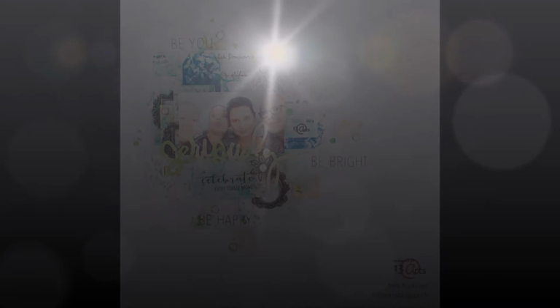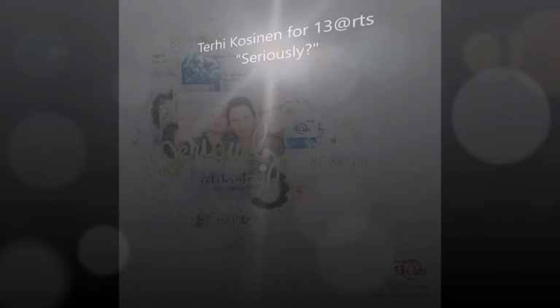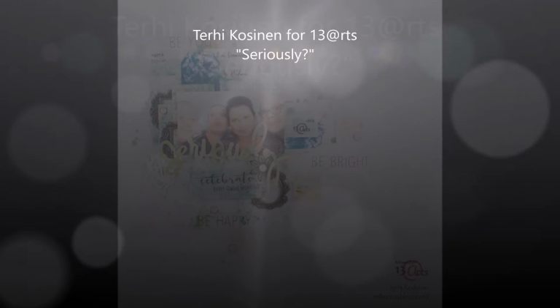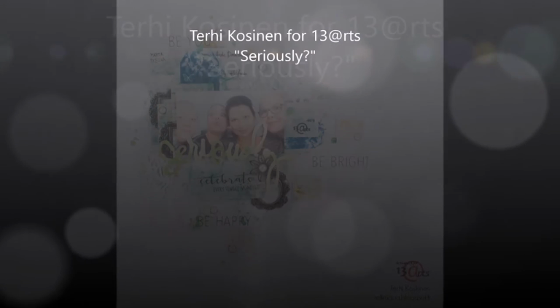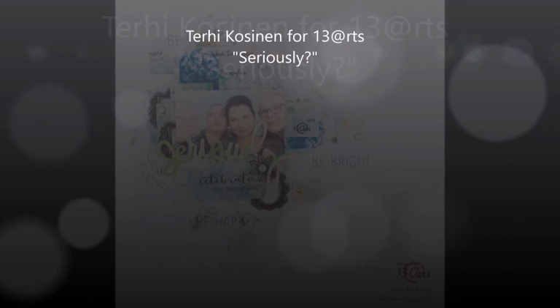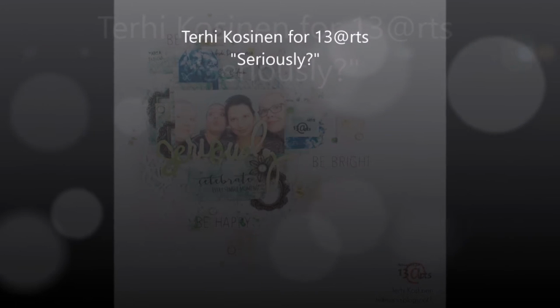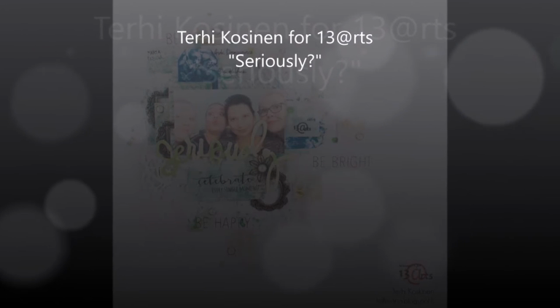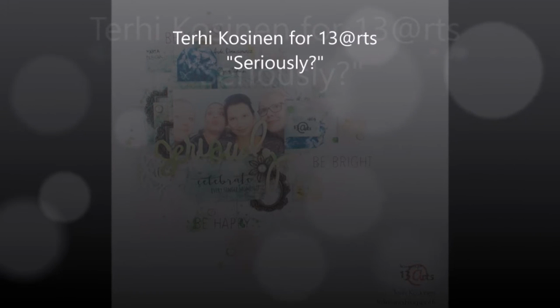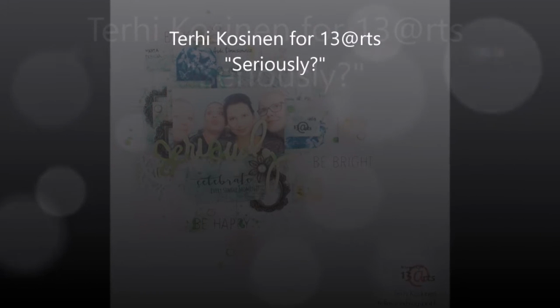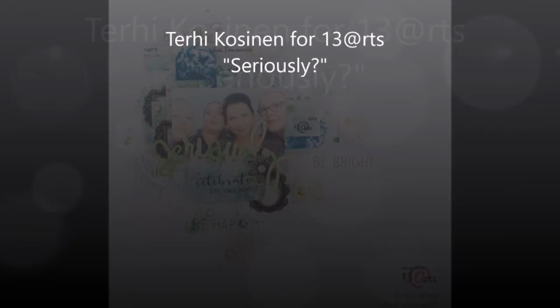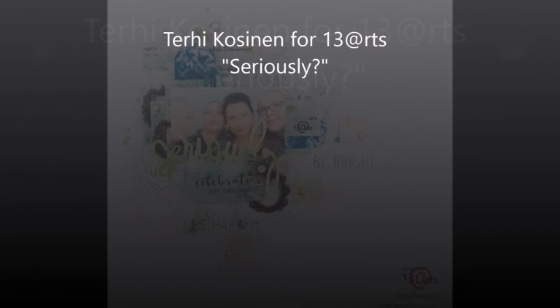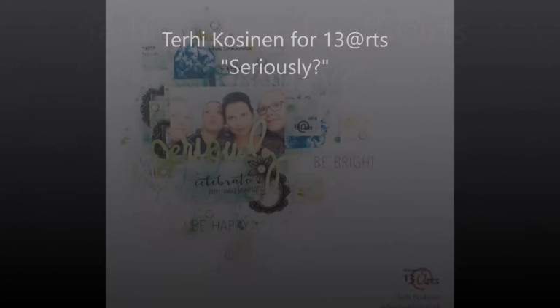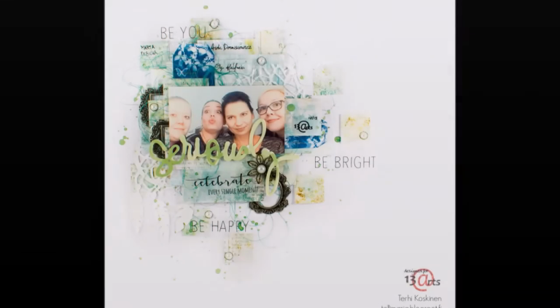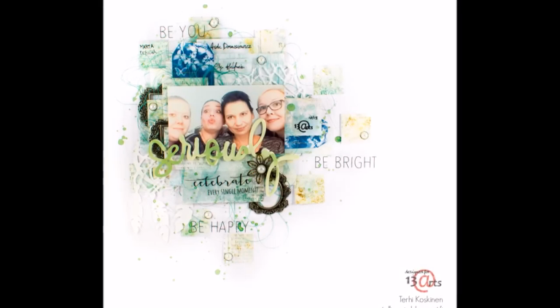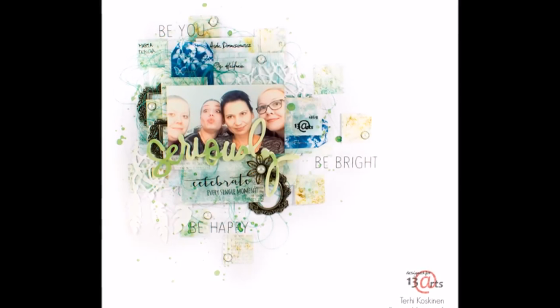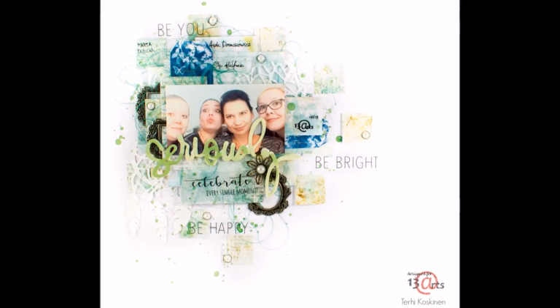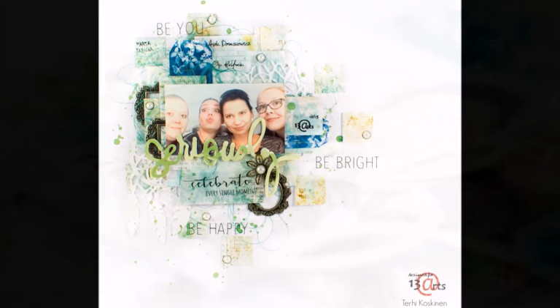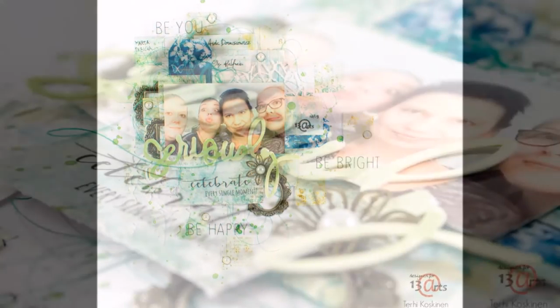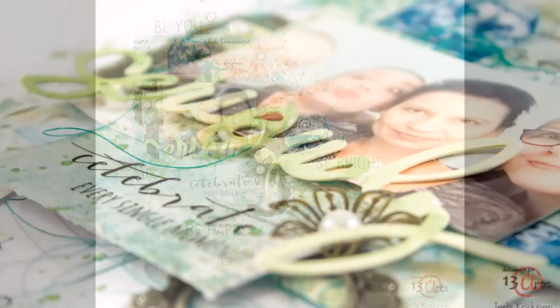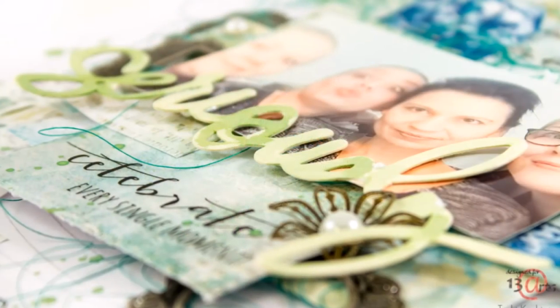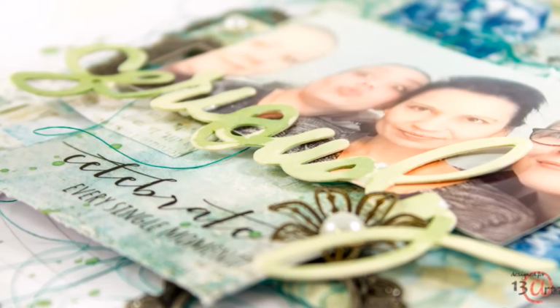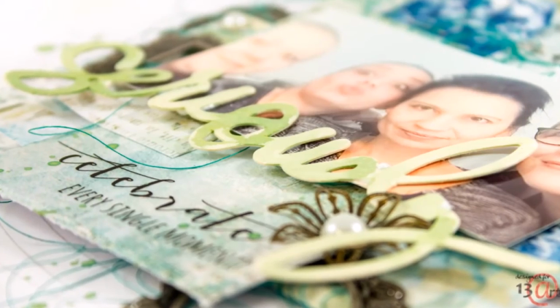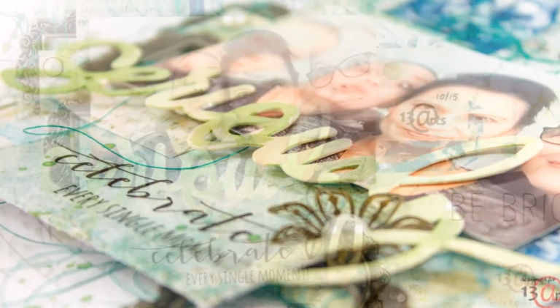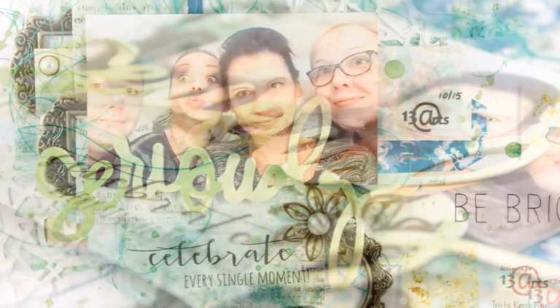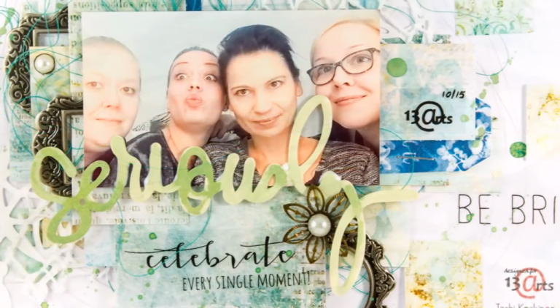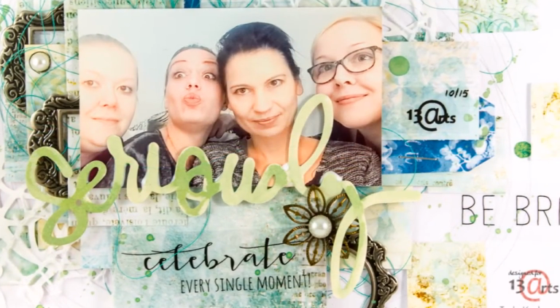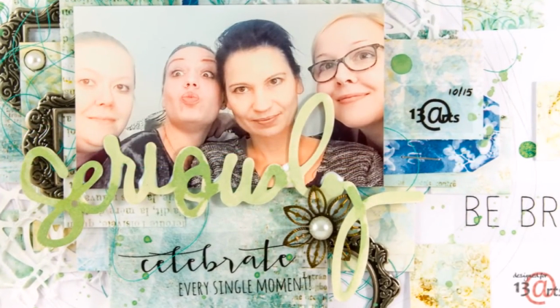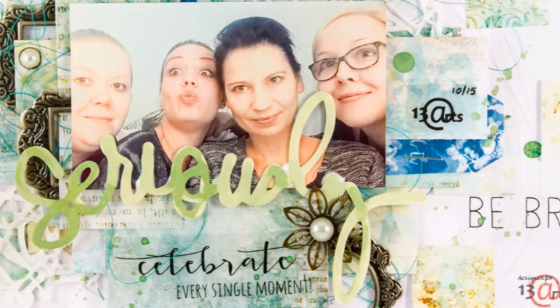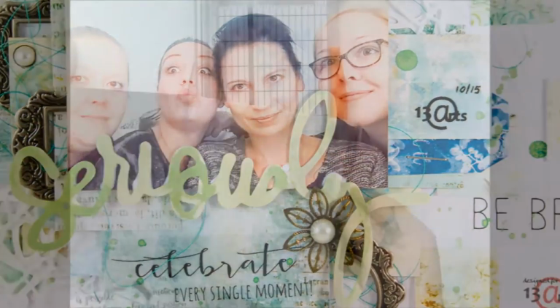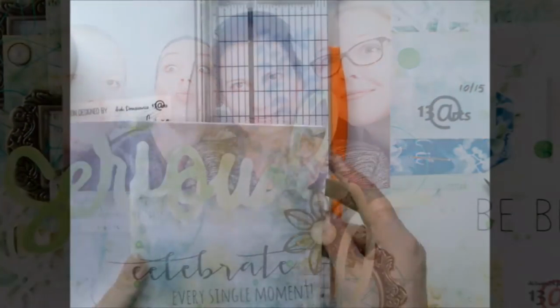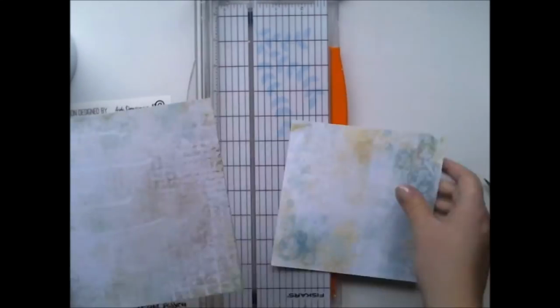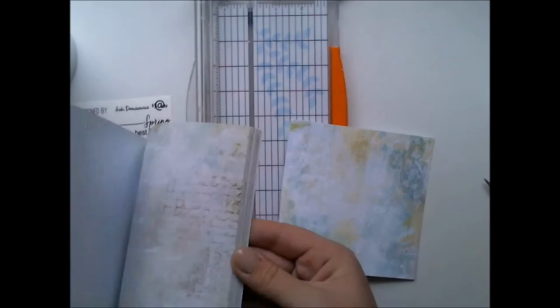Hello all! Terhi here with my 30 Knots layout. I played with a new collection called Aura Roosa. I don't know if that's the way you say it in English, but in Finnish it's Aura Roosa.